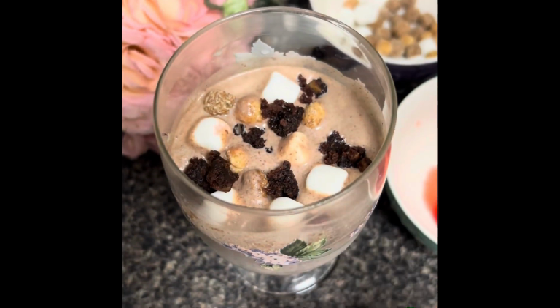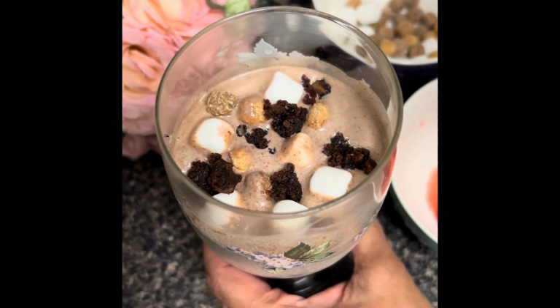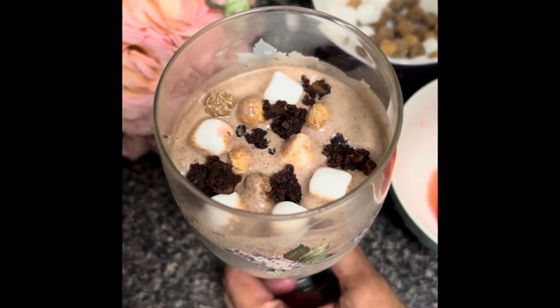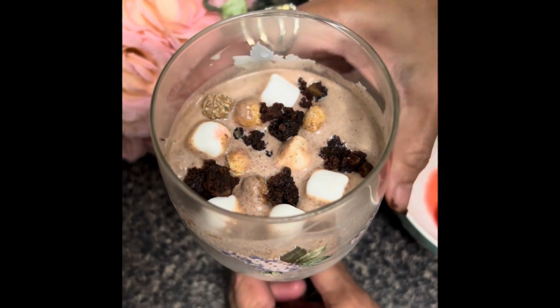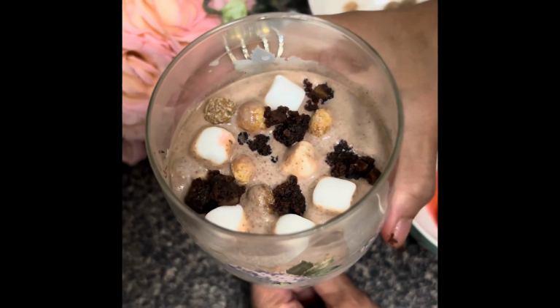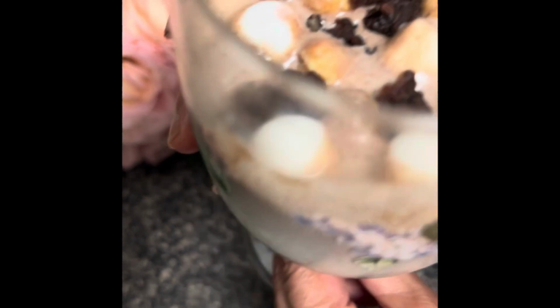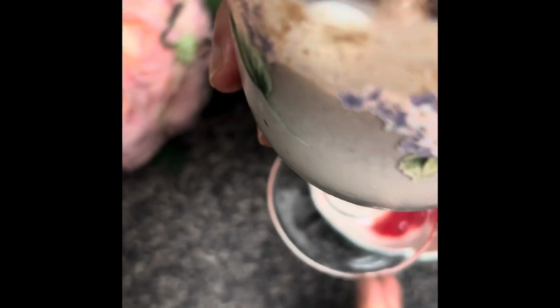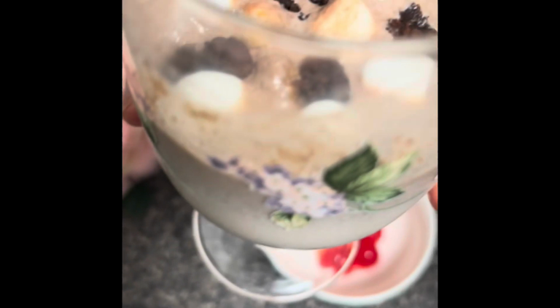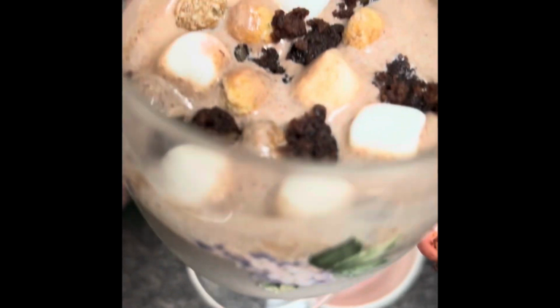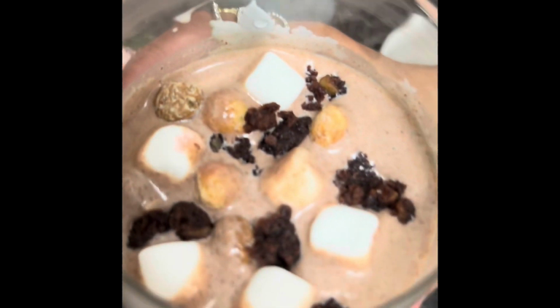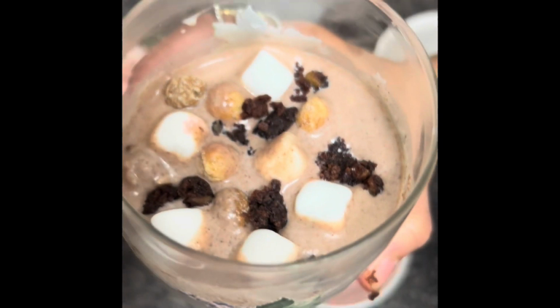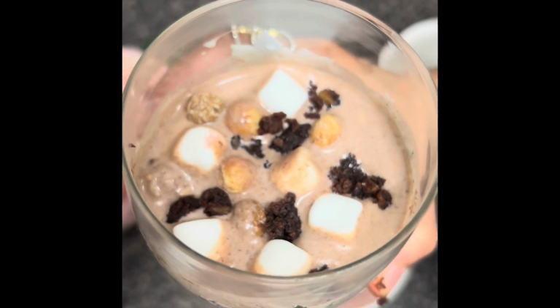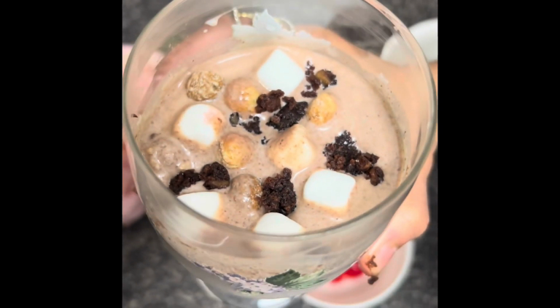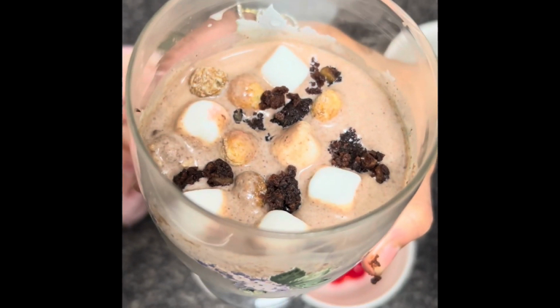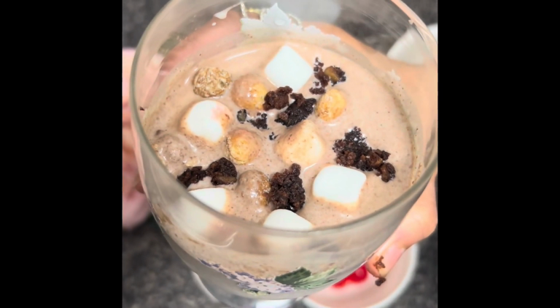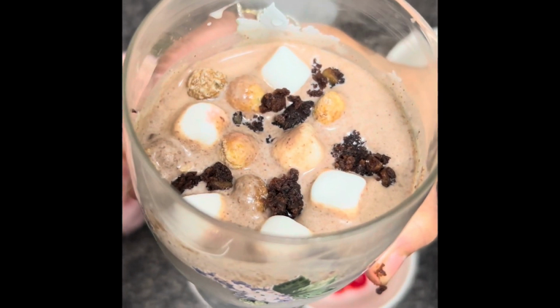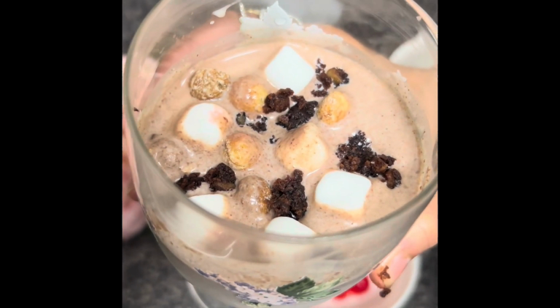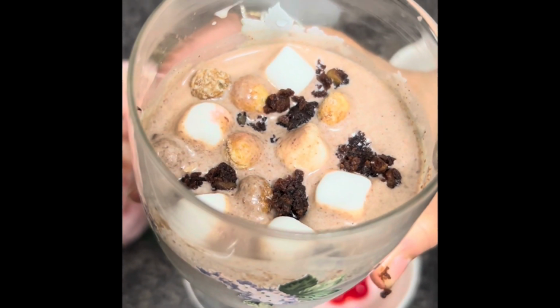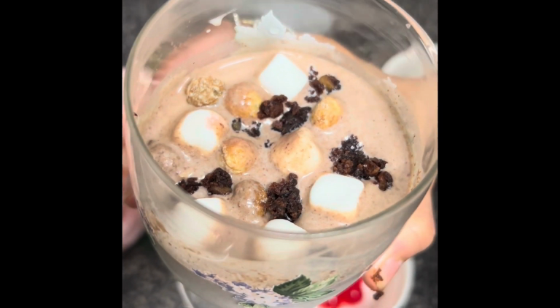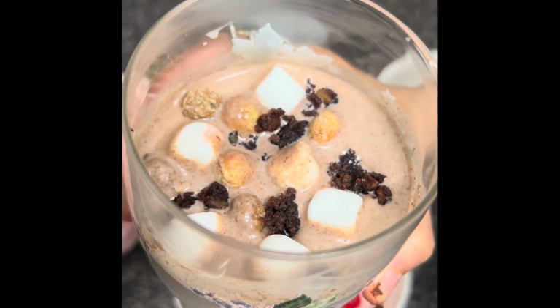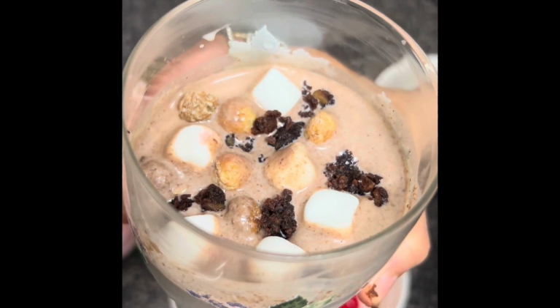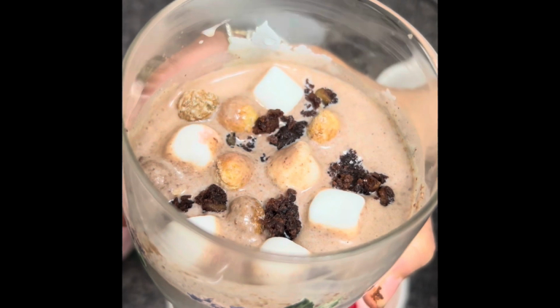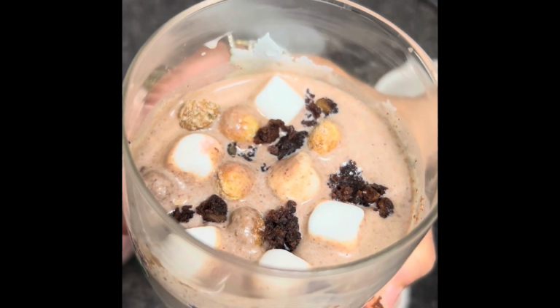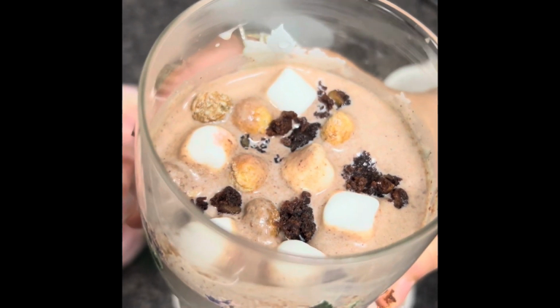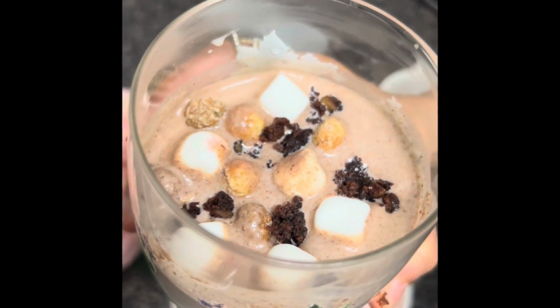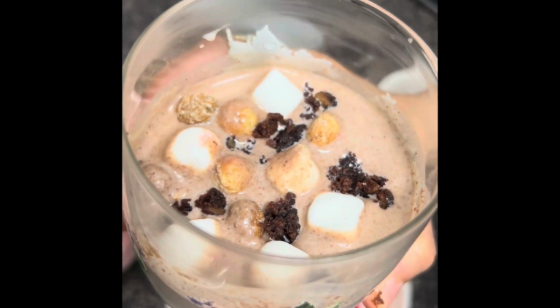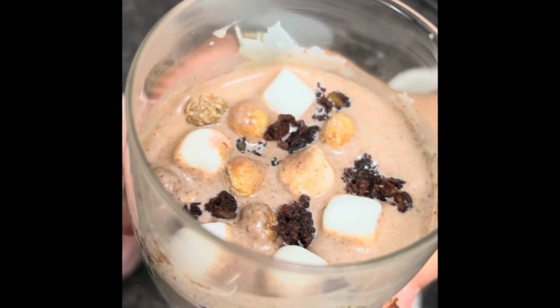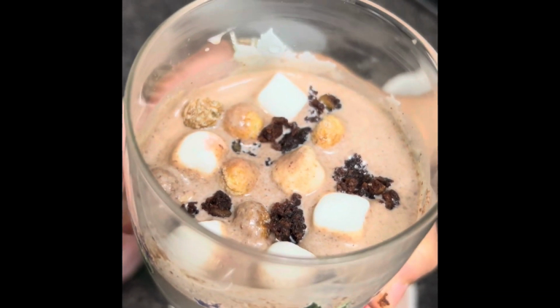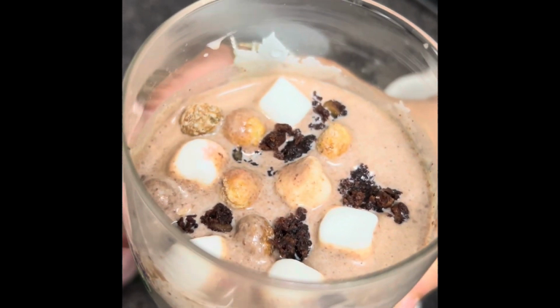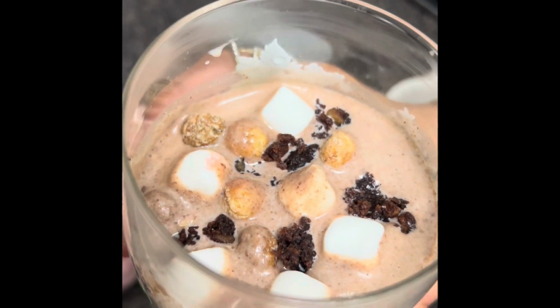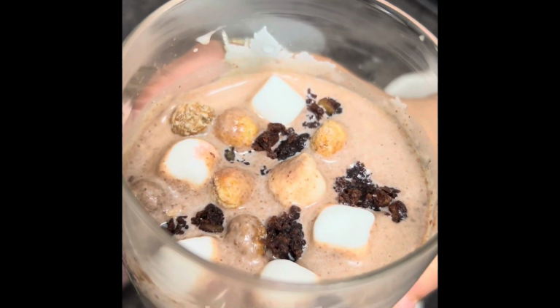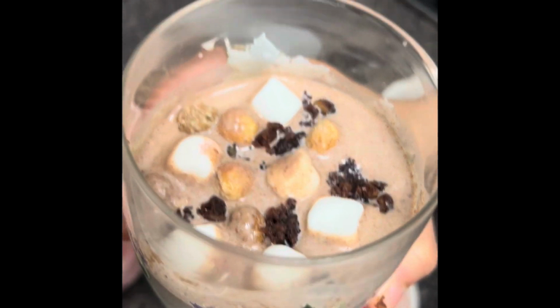This is the brownie milkshake. Hope you enjoyed — thanks for watching! Please don't forget to subscribe to Dimm's Kitchen Plus Journey. Until next time, bye!